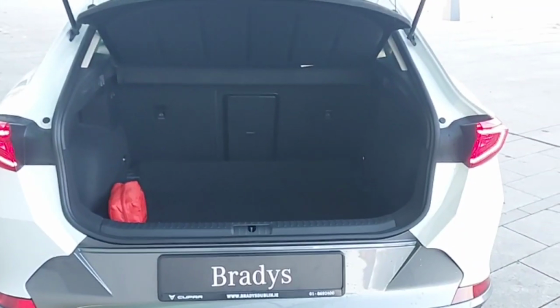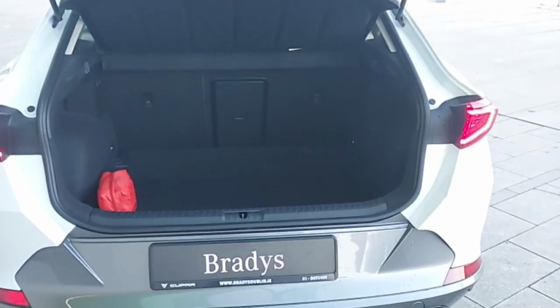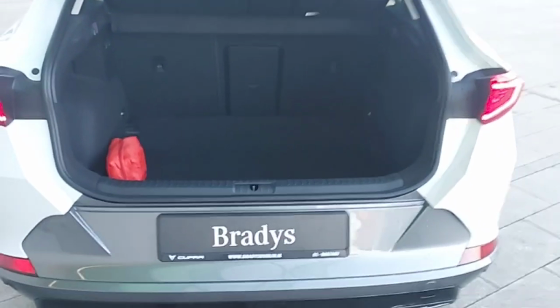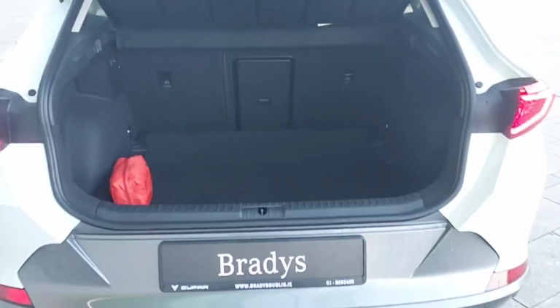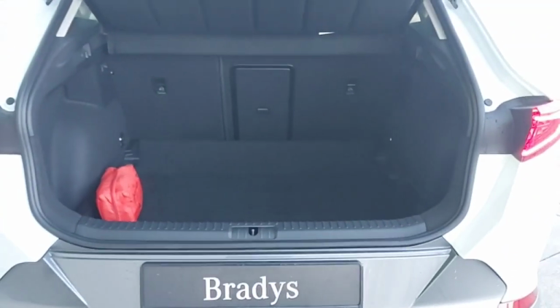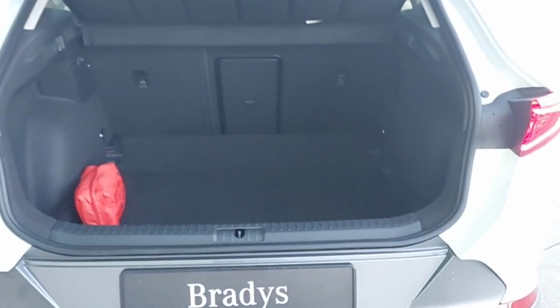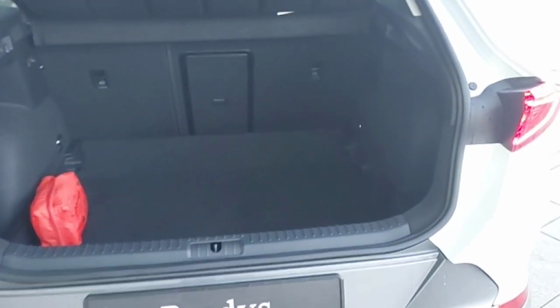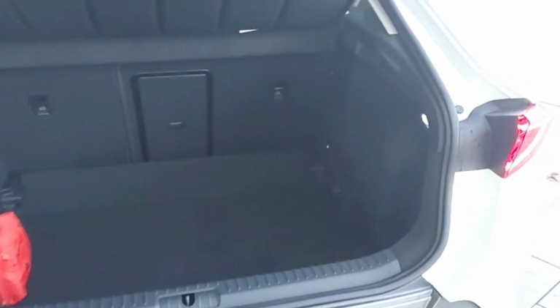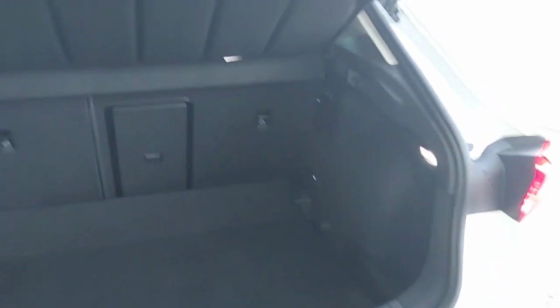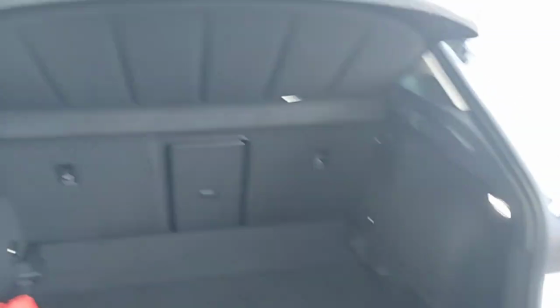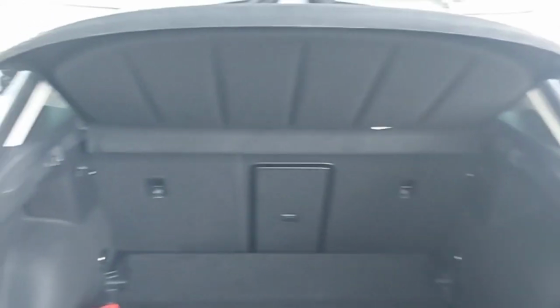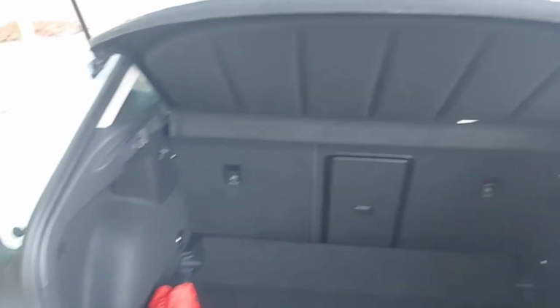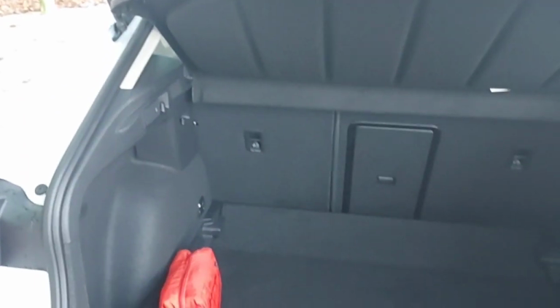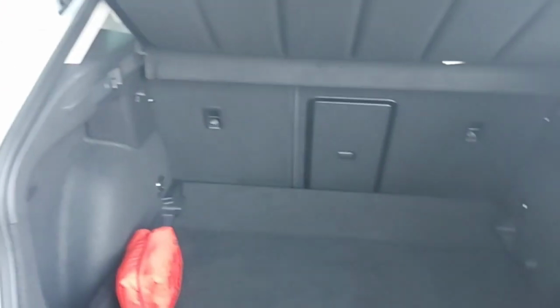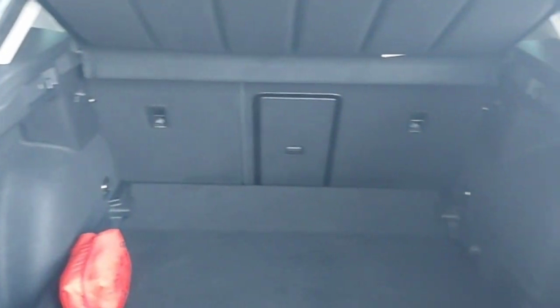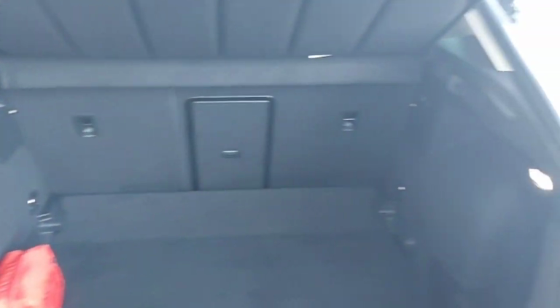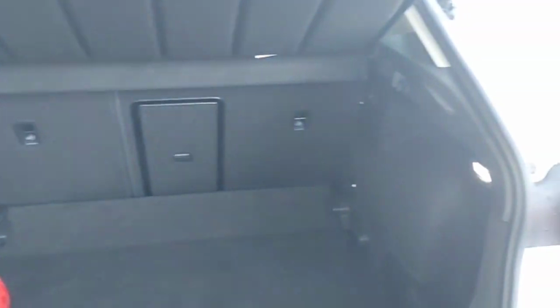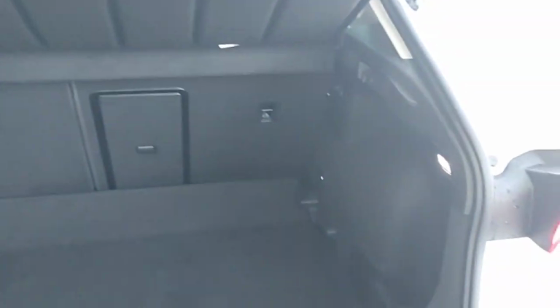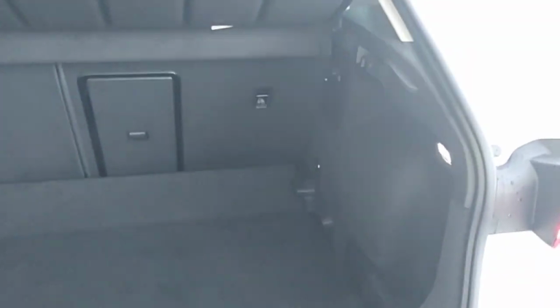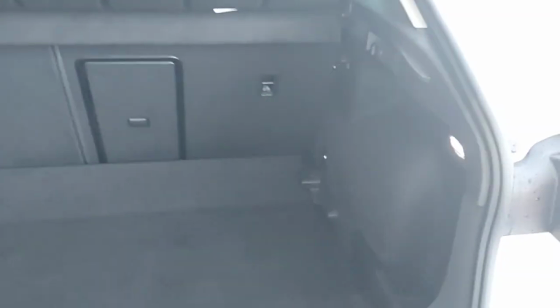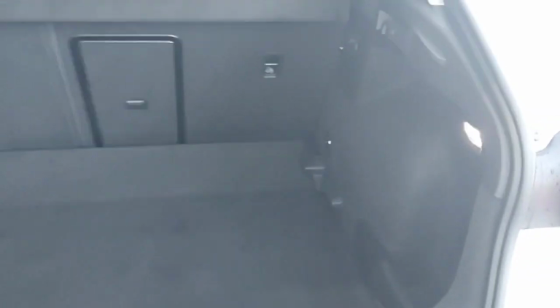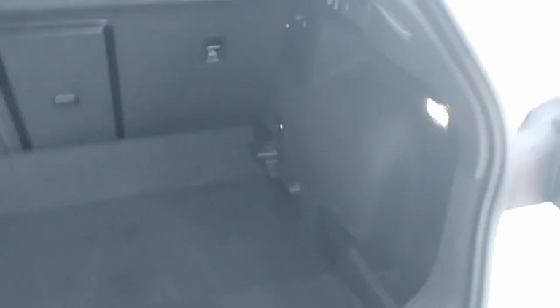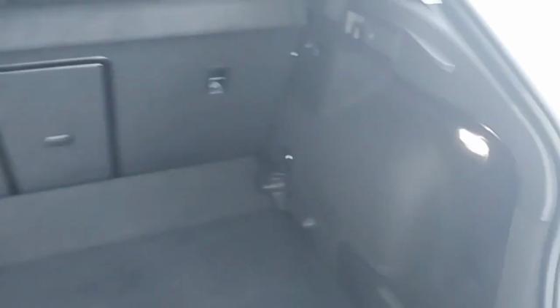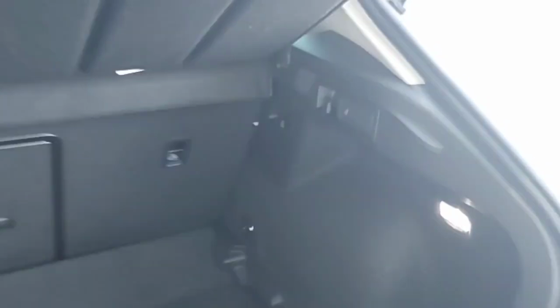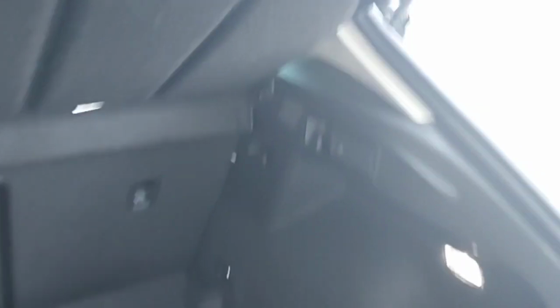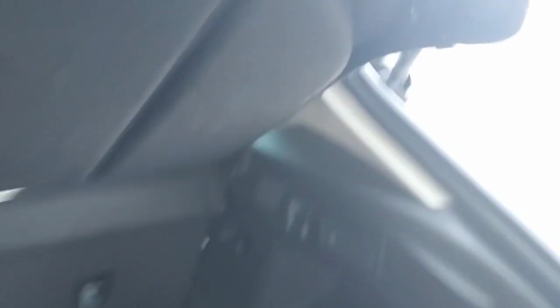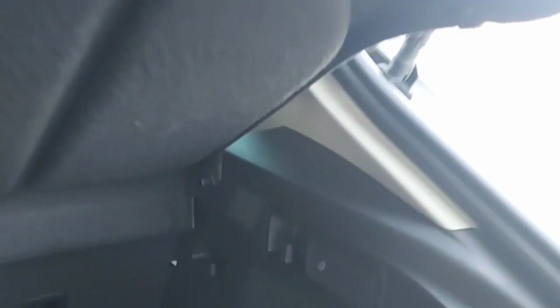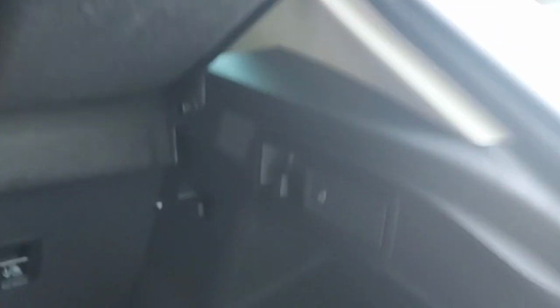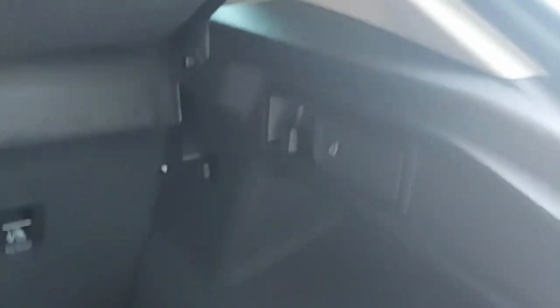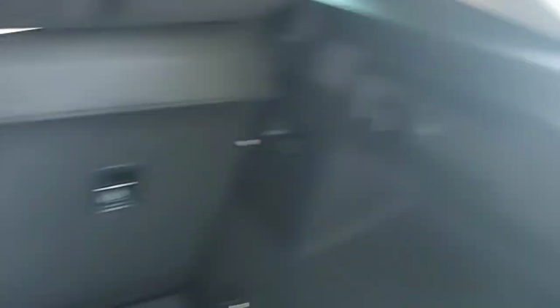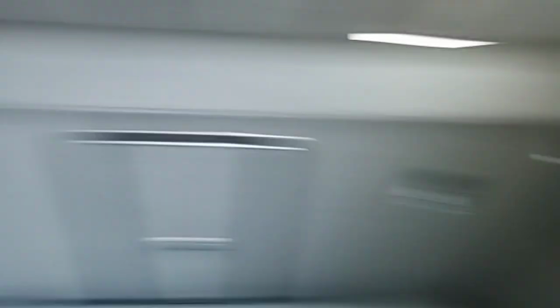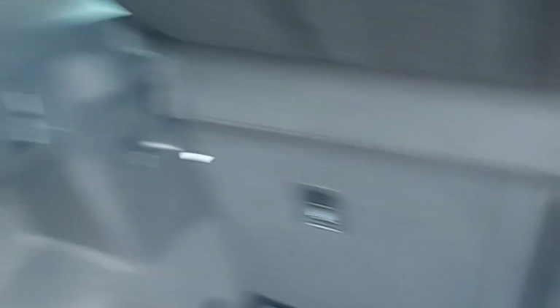And this is the boot of the car — loads of space as you can see. You can also put the seat down by using the two switches on the side.